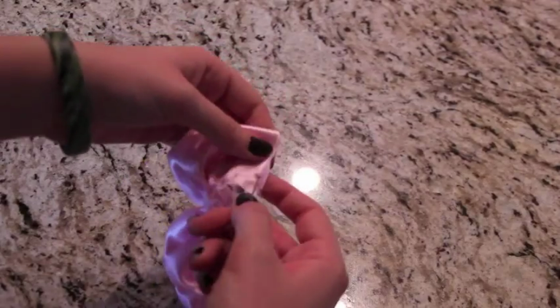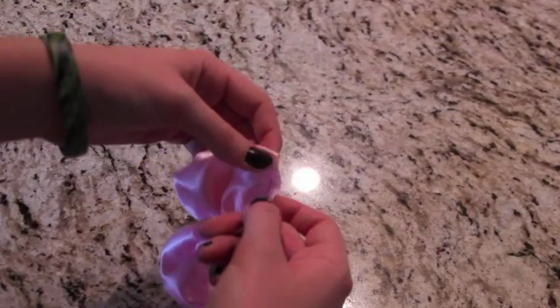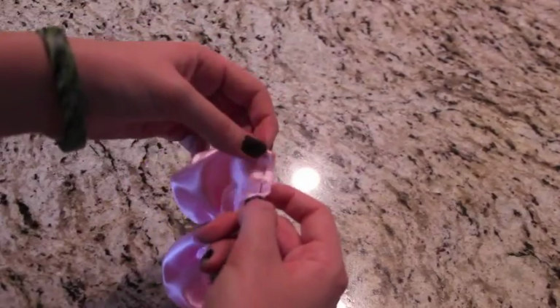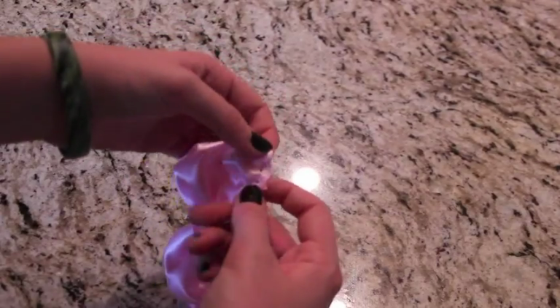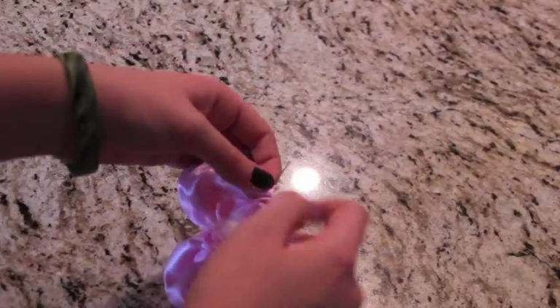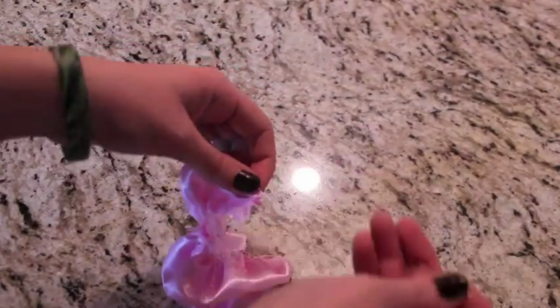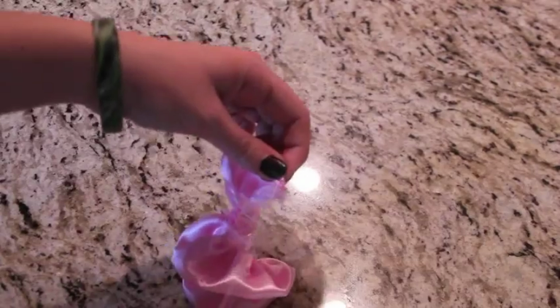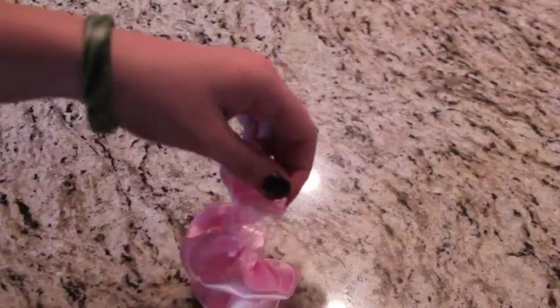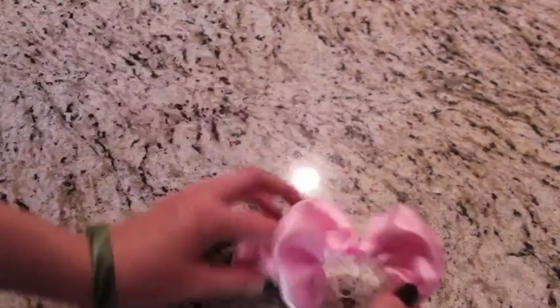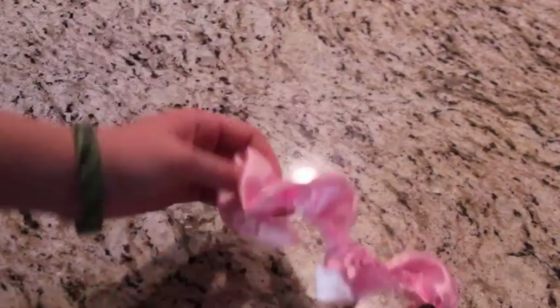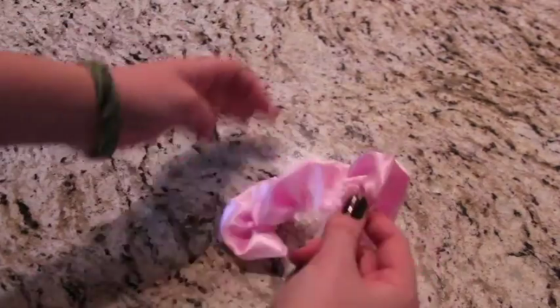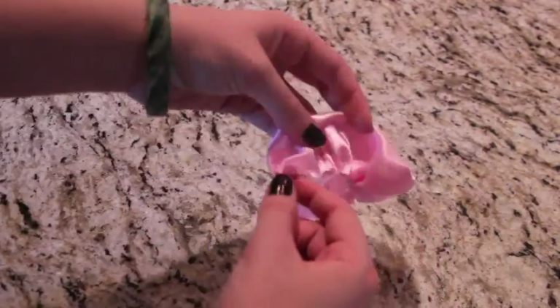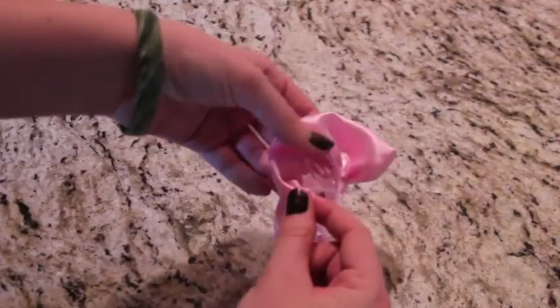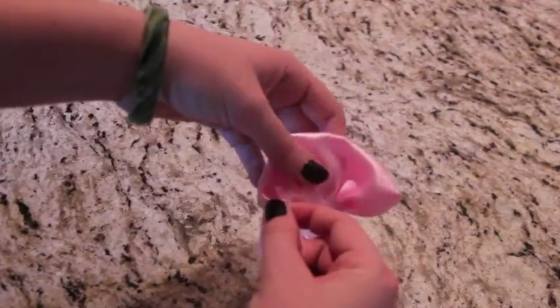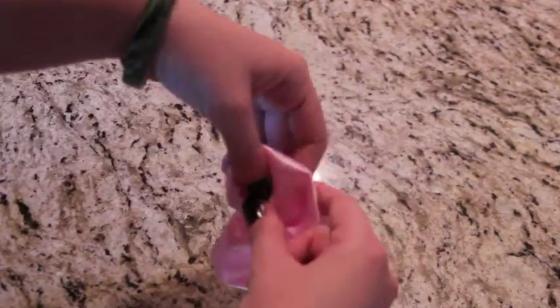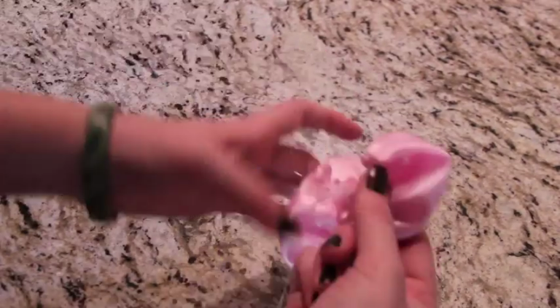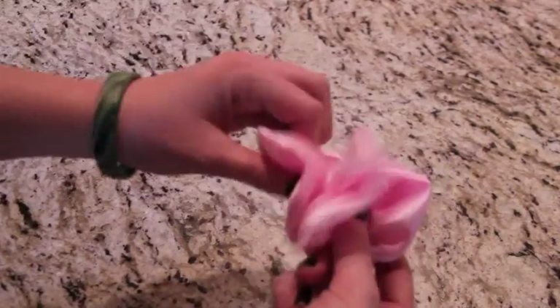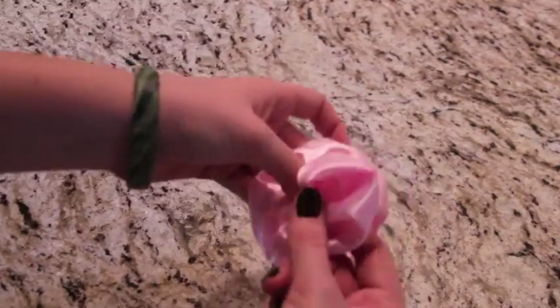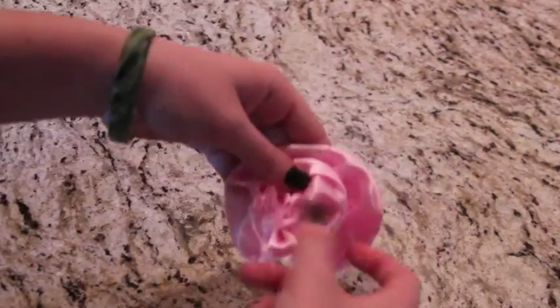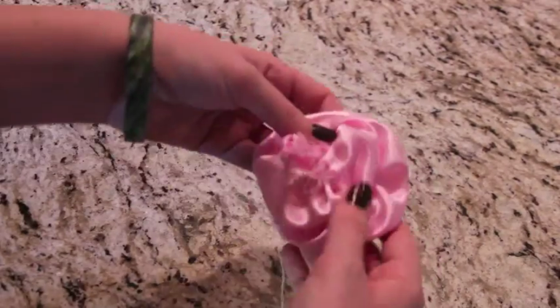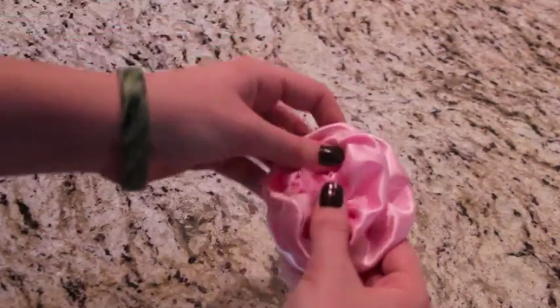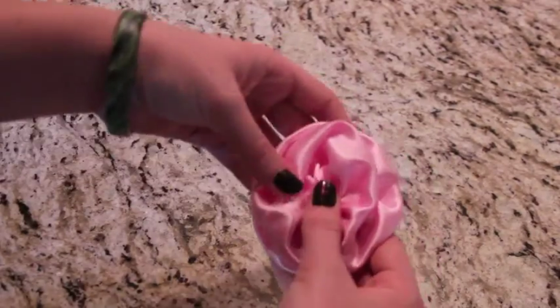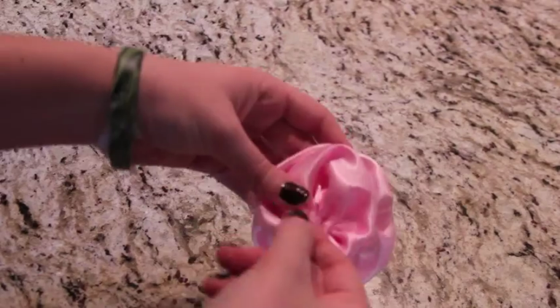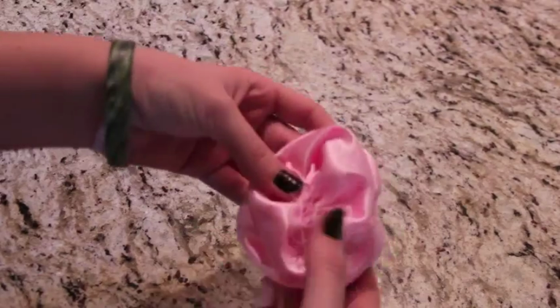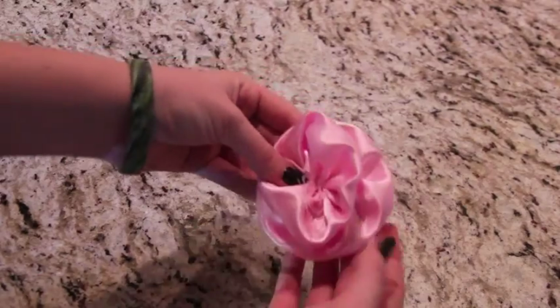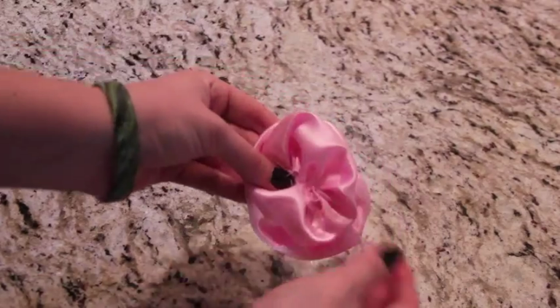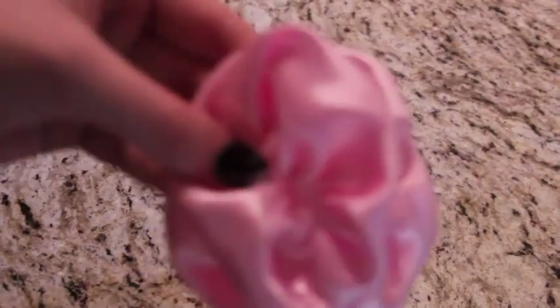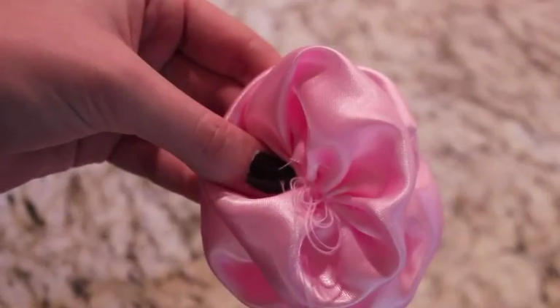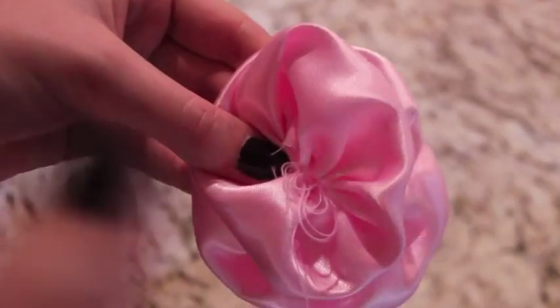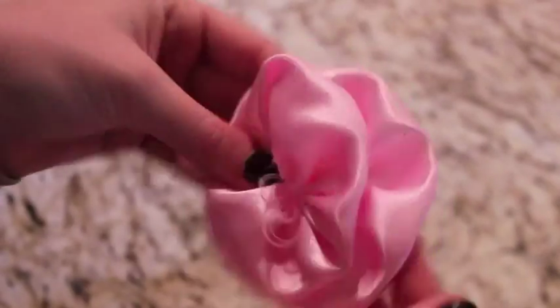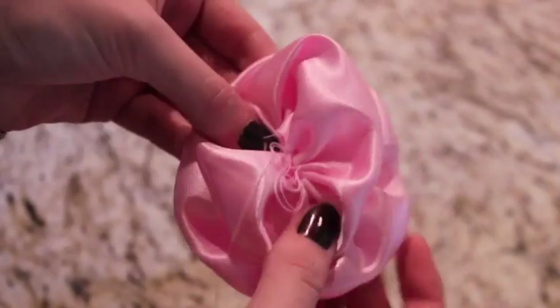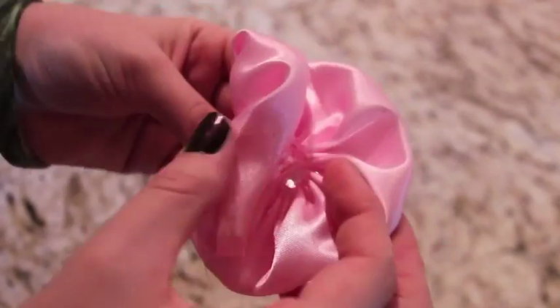Sew up the top as well. Scrunch it all up and arrange it so it looks like a flower. Sew or hot glue it all together so that it keeps its form.